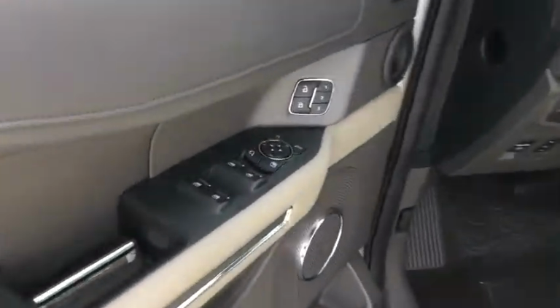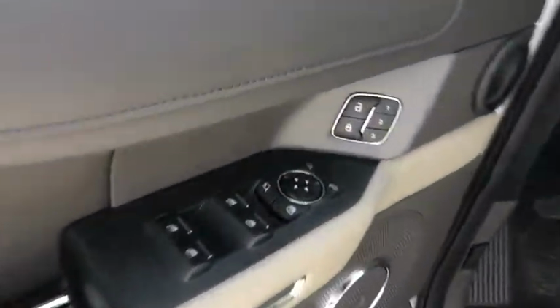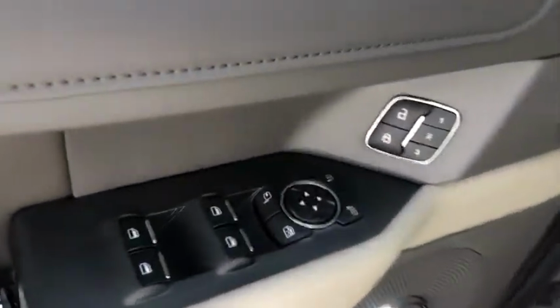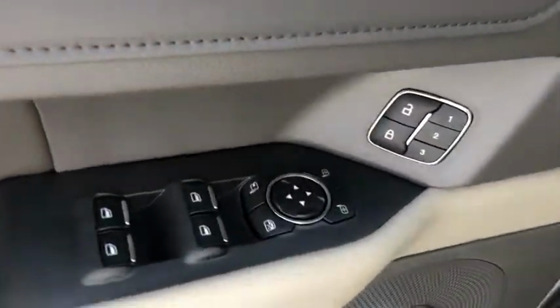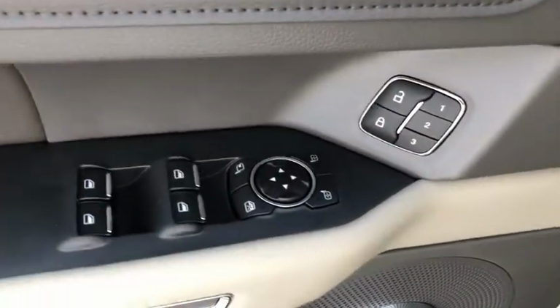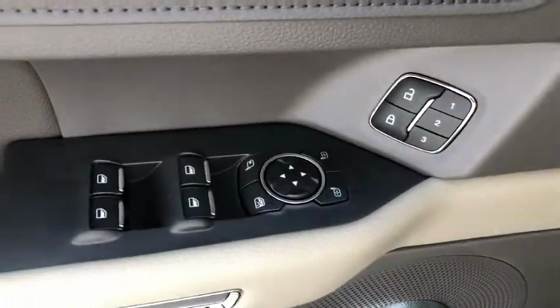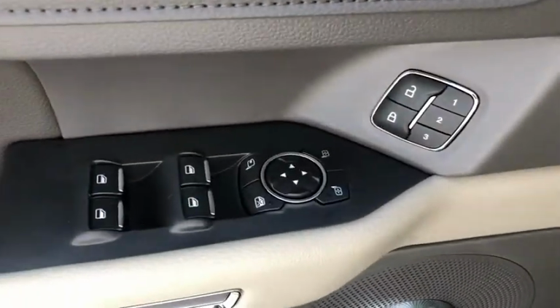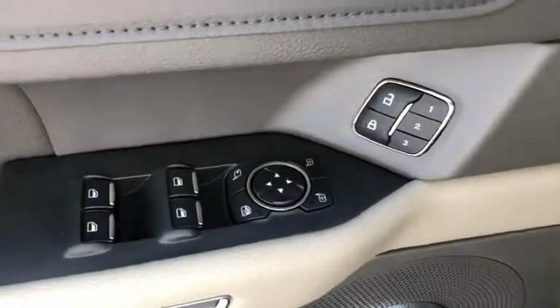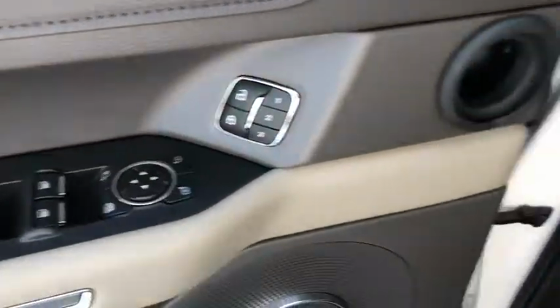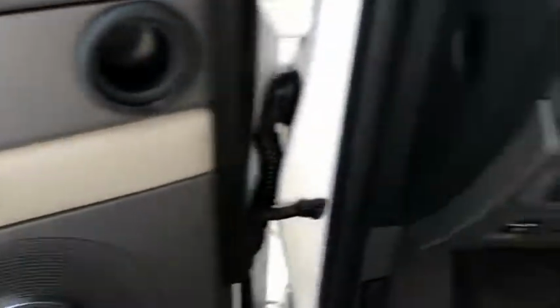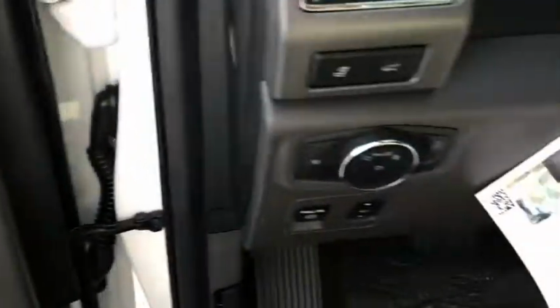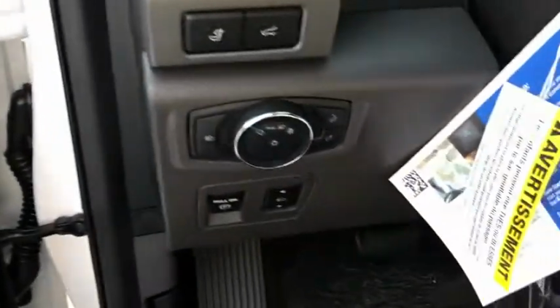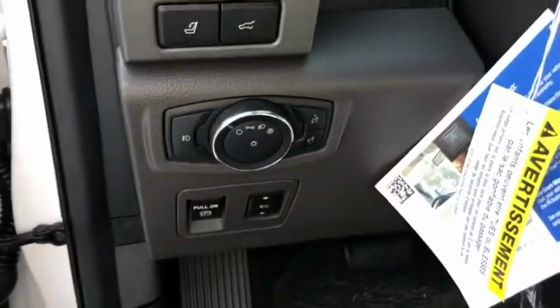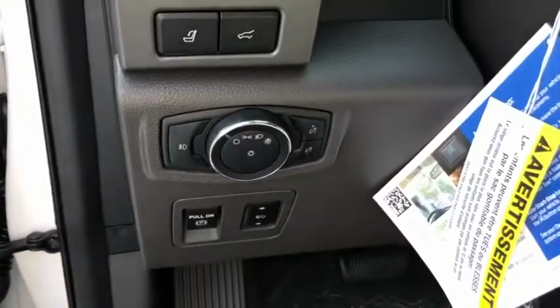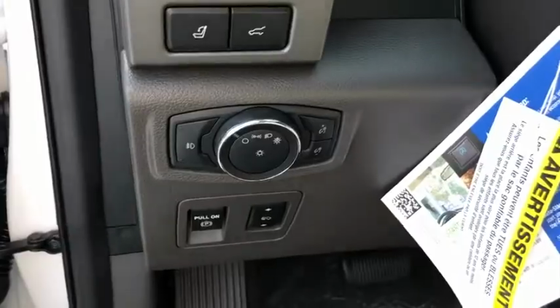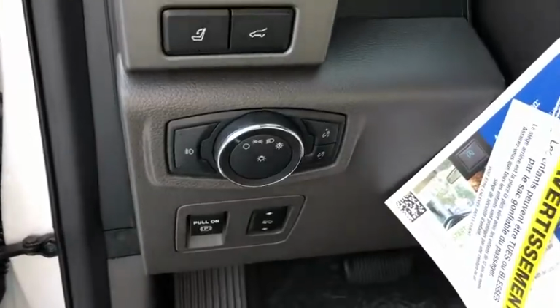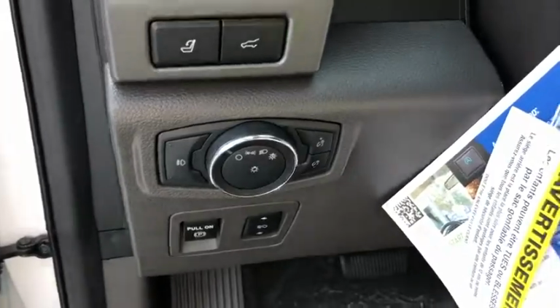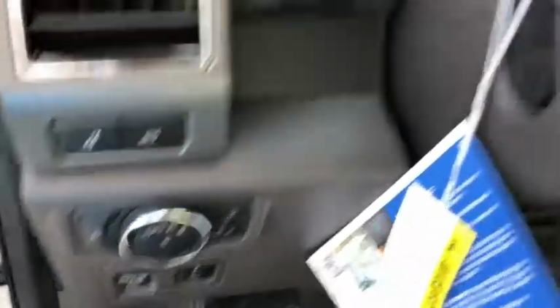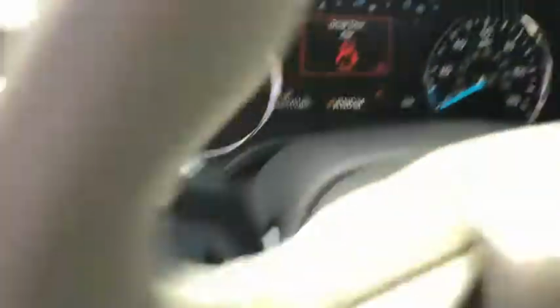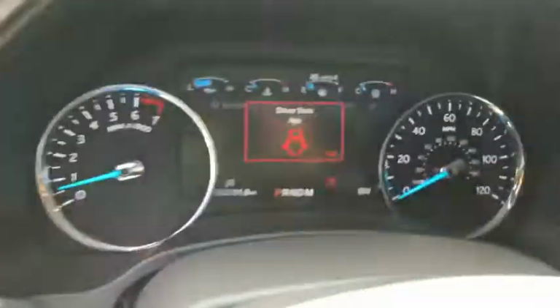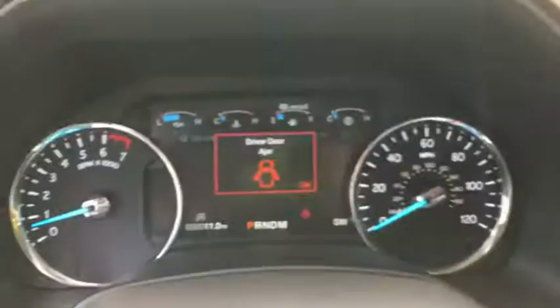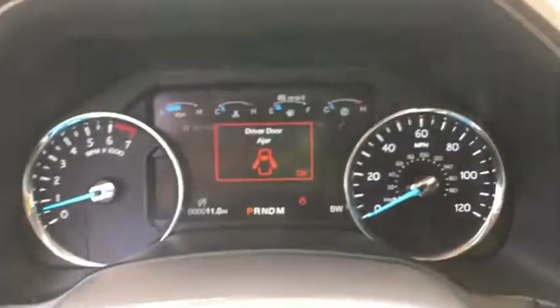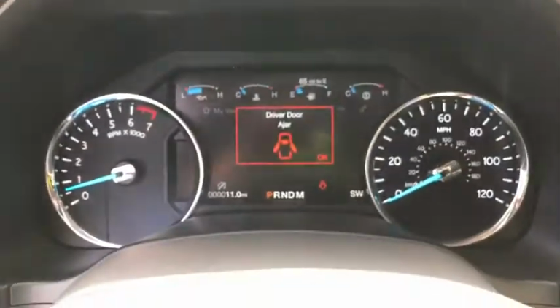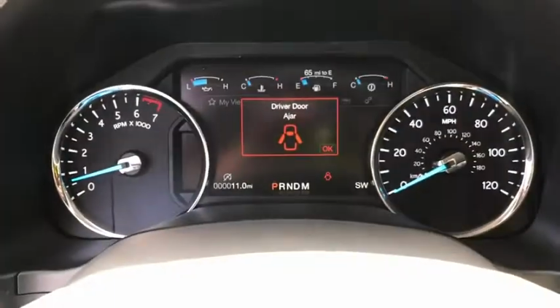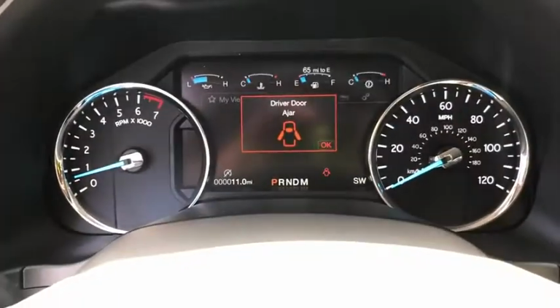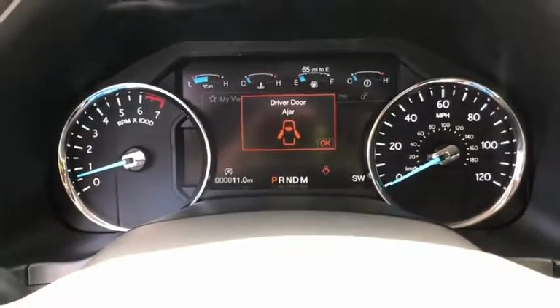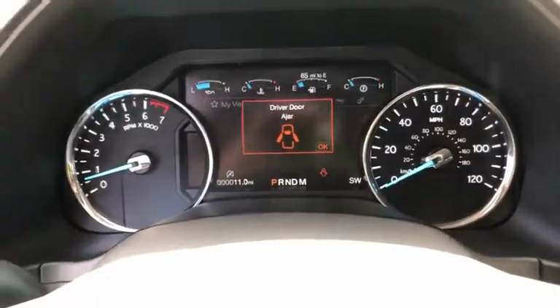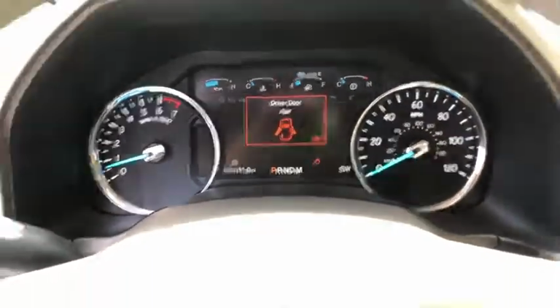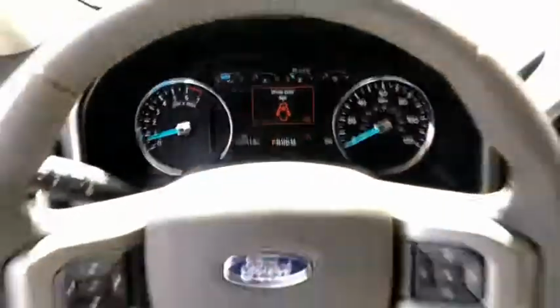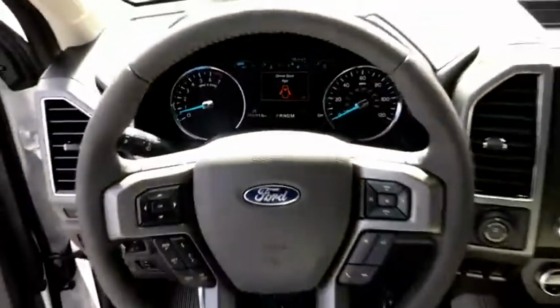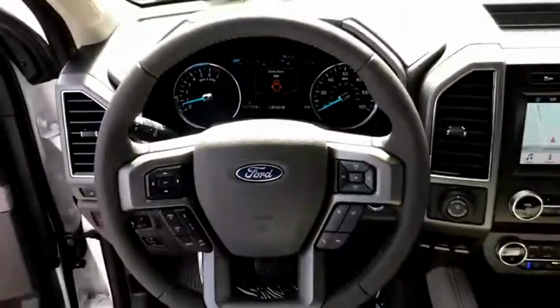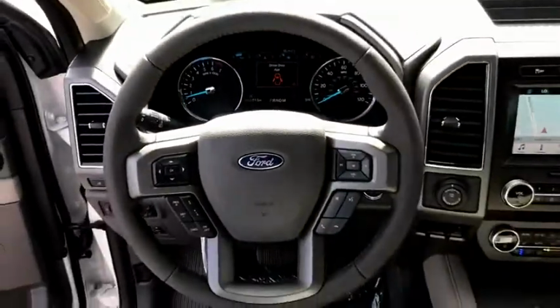Electronic stability control, fog lights, security system, interior lighting kit, compass, power windows, rear window defroster, trip computer.